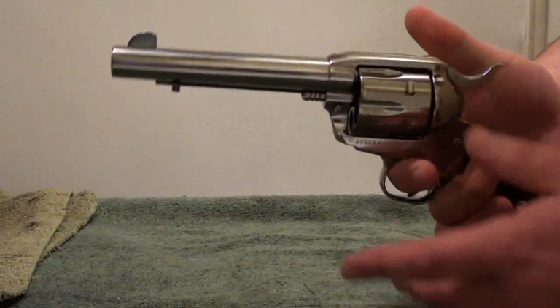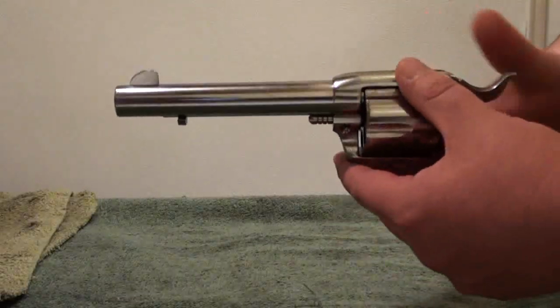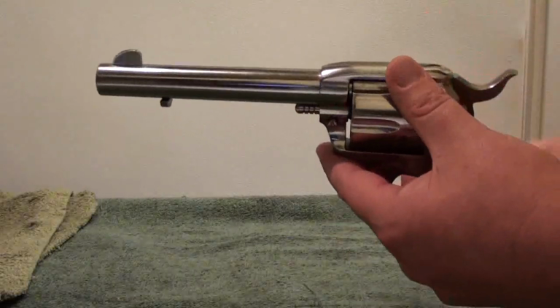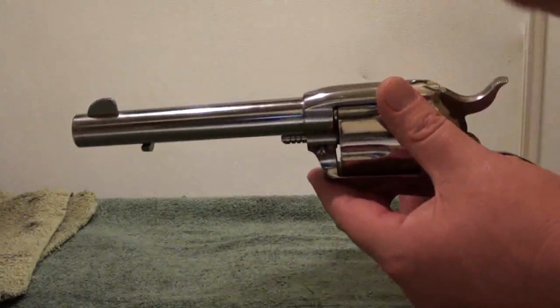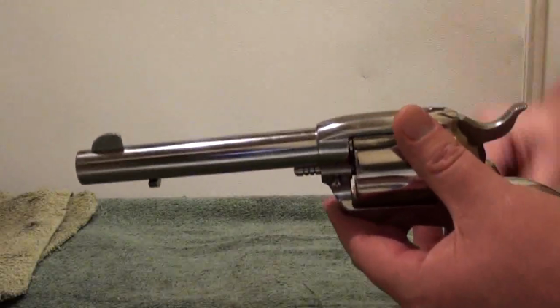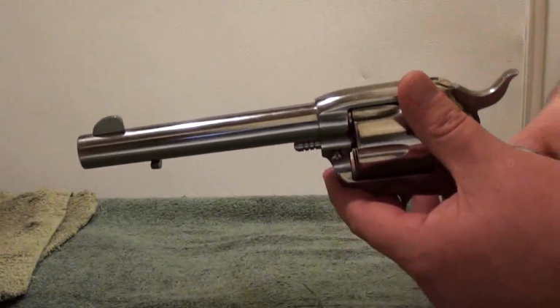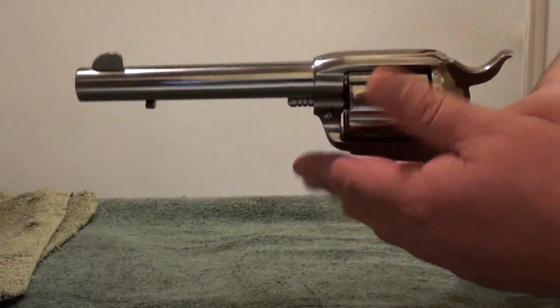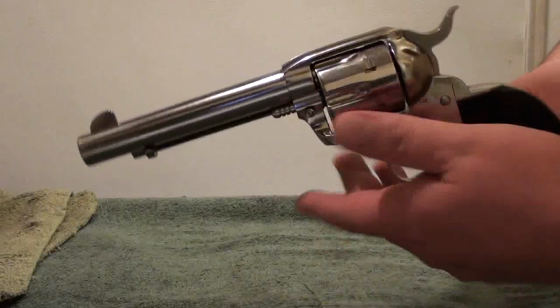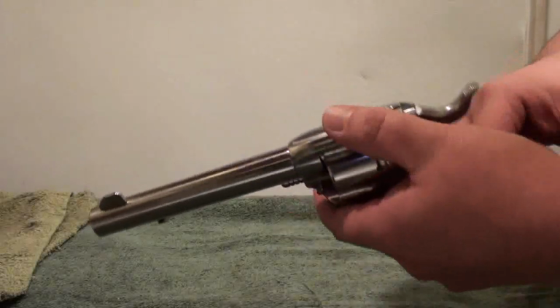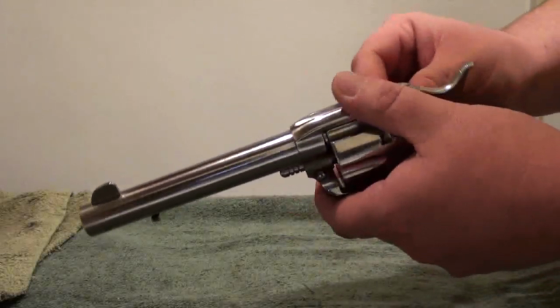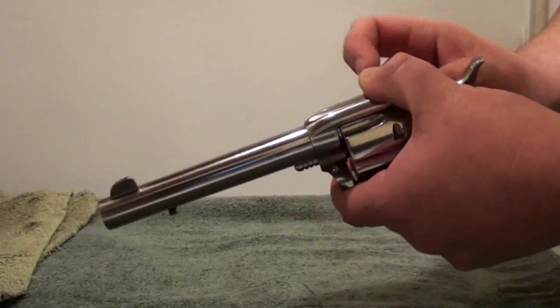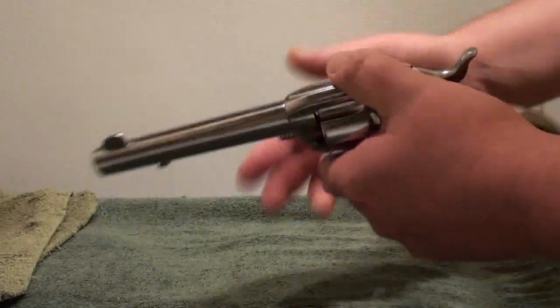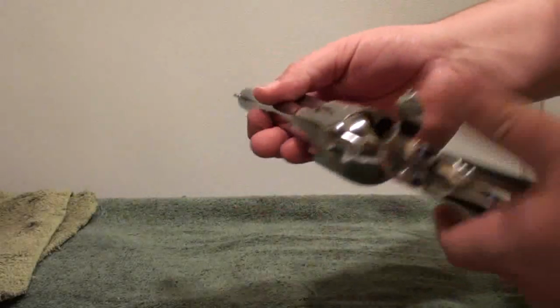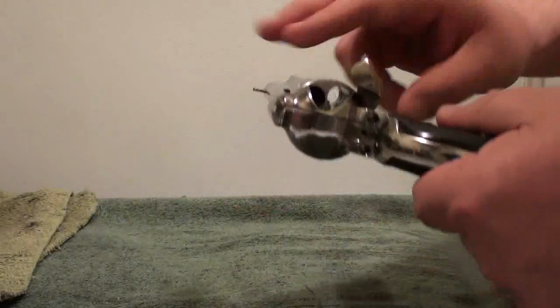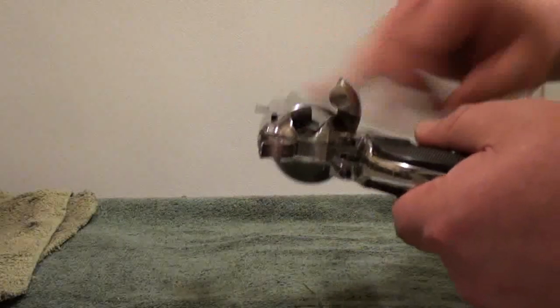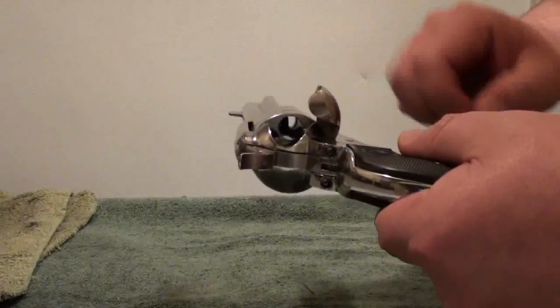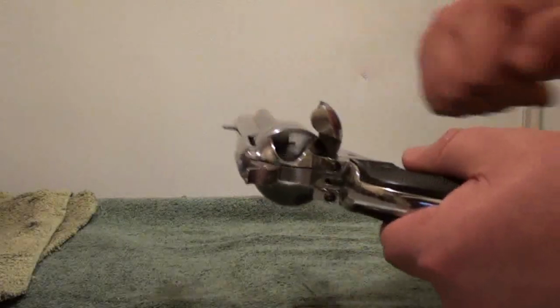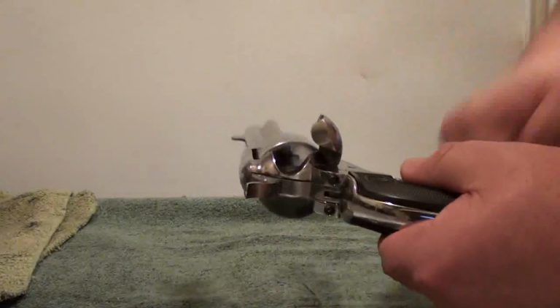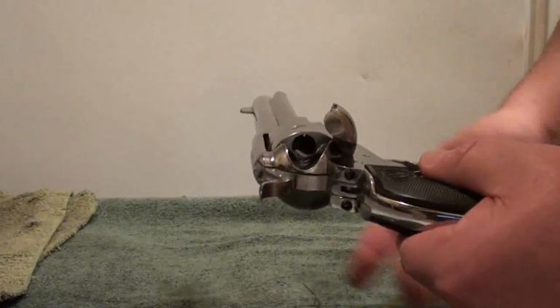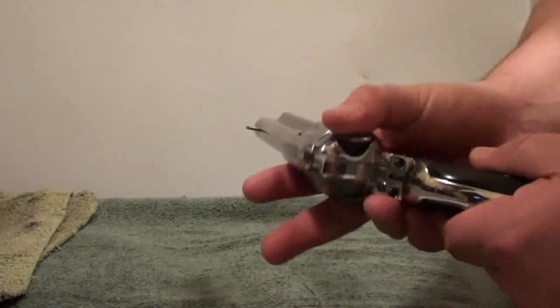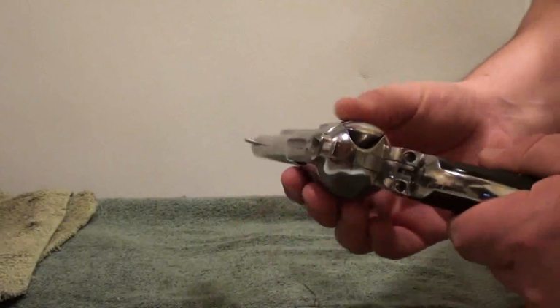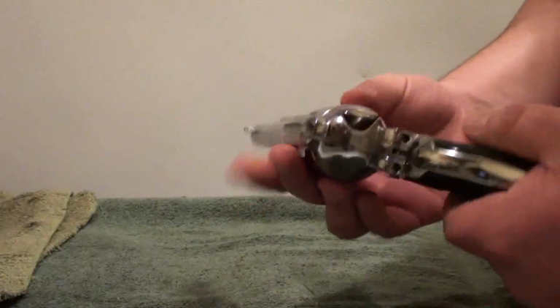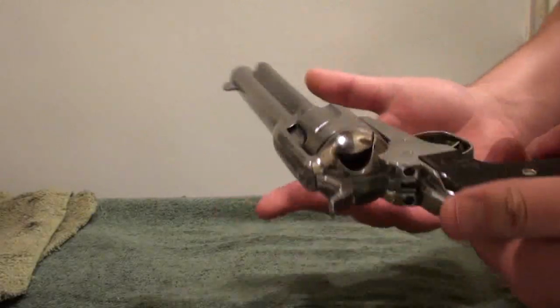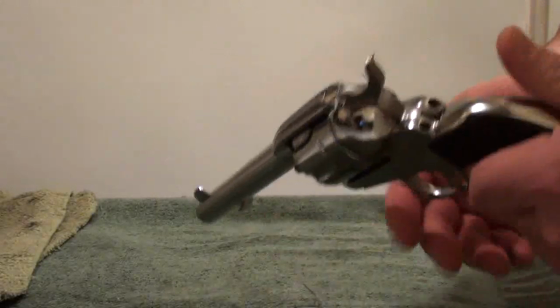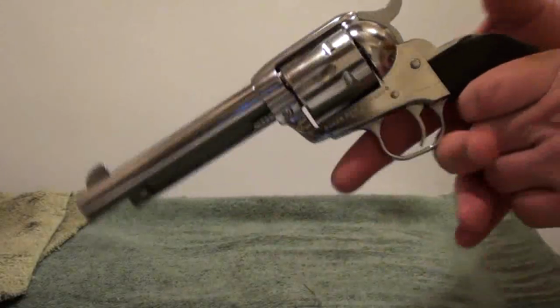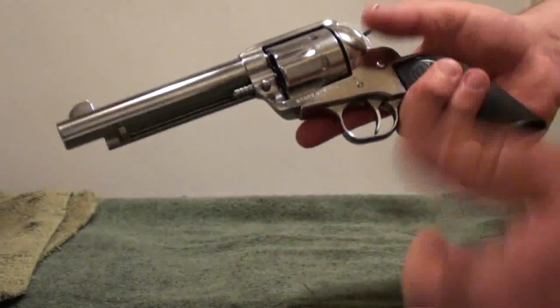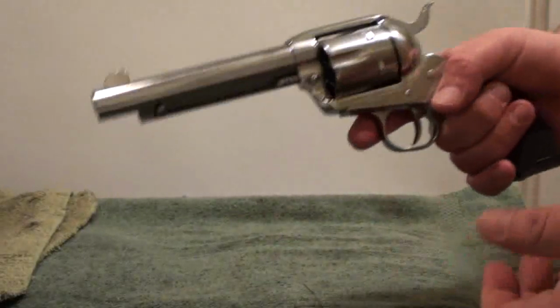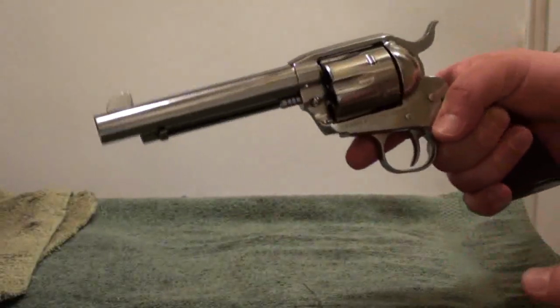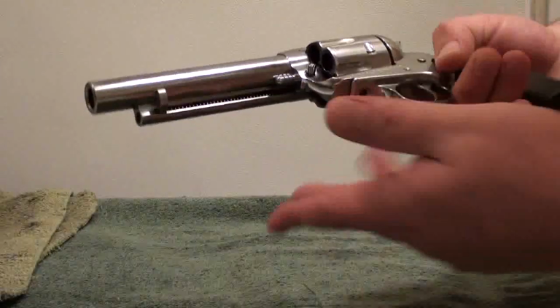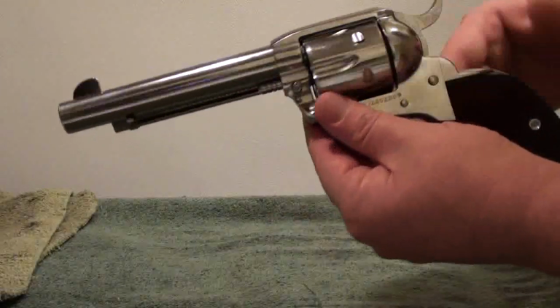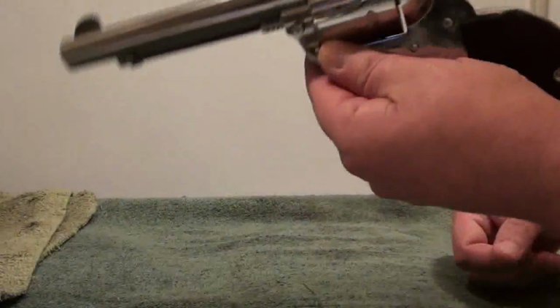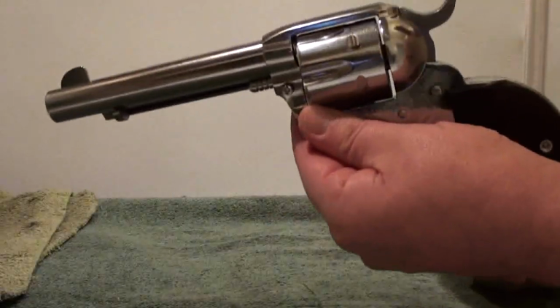You can hand load these - you guys know I hand load, you've seen some other videos. I'll have to show a video of loading these. They're just so fun to shoot. The grips are just perfect. No wonder this is the gun that won the West.